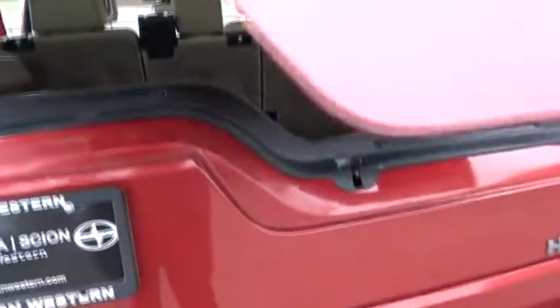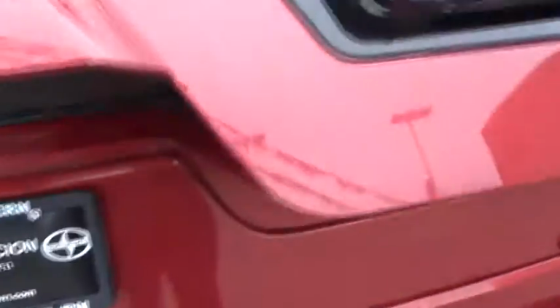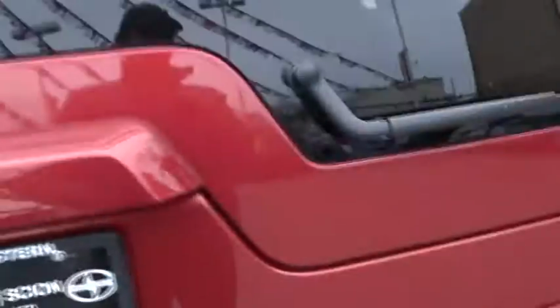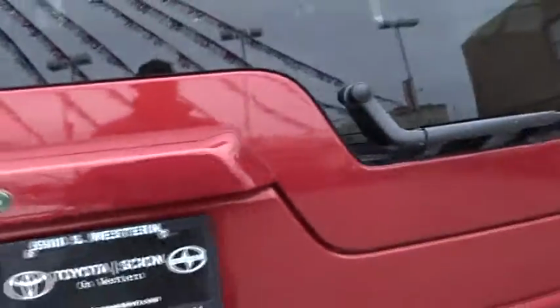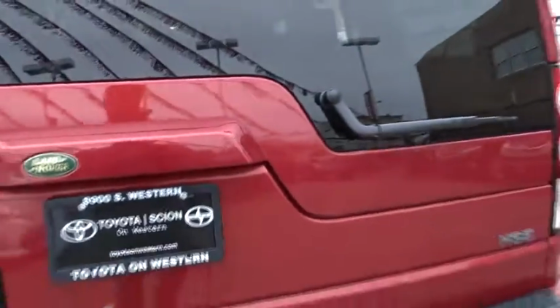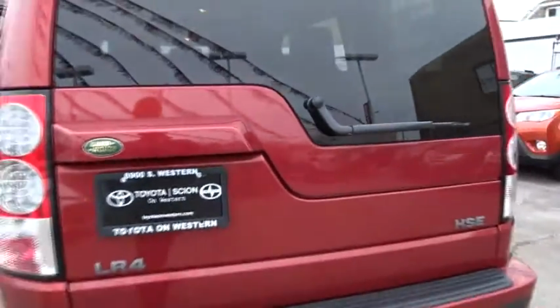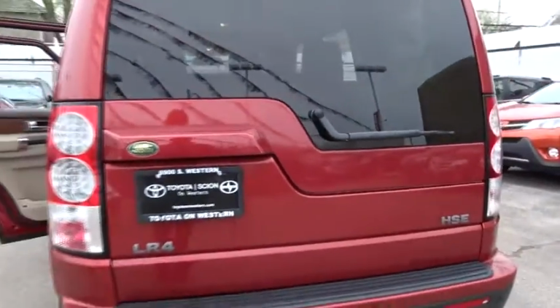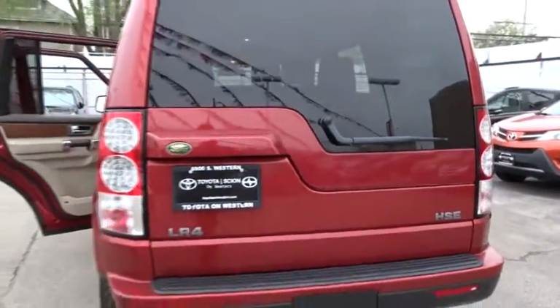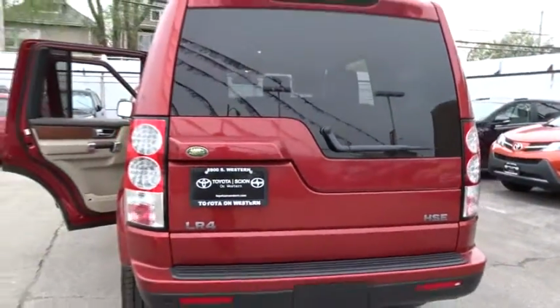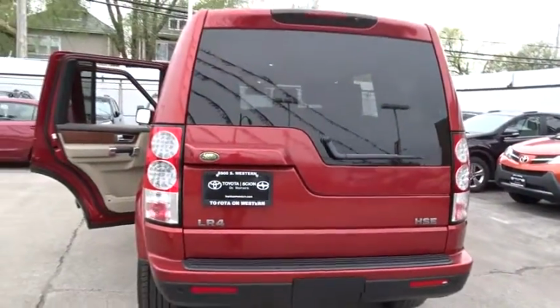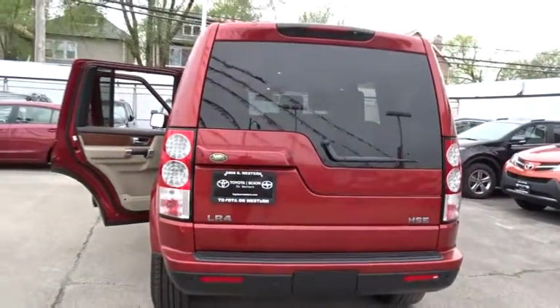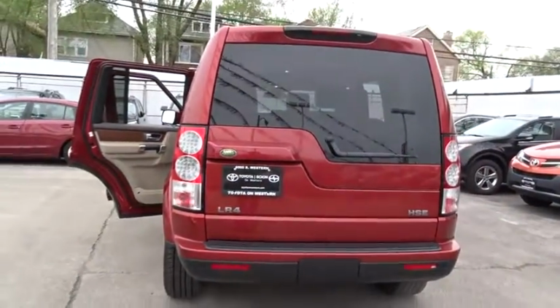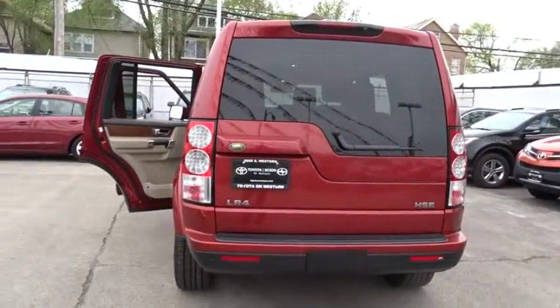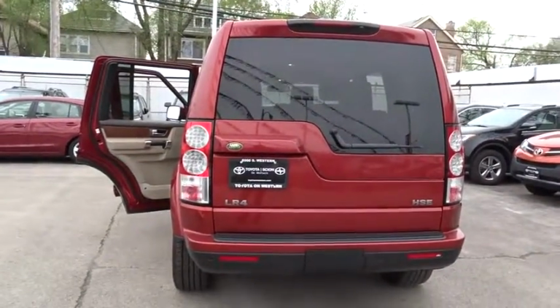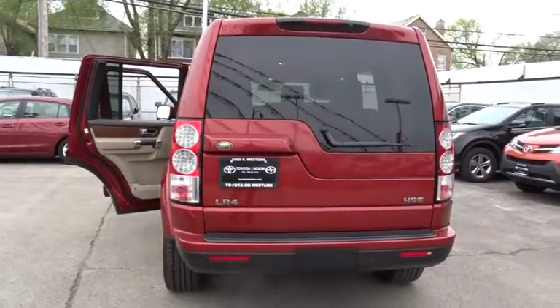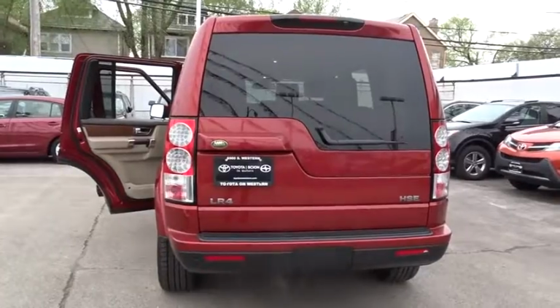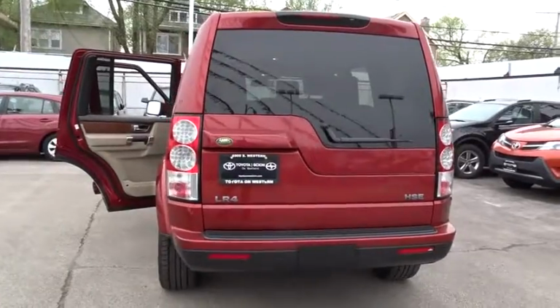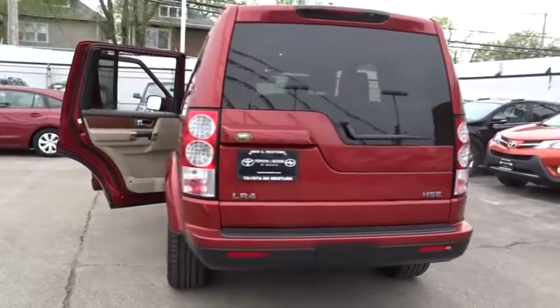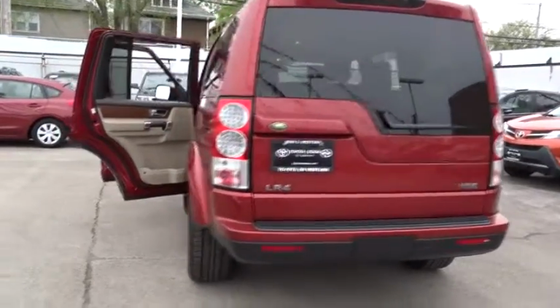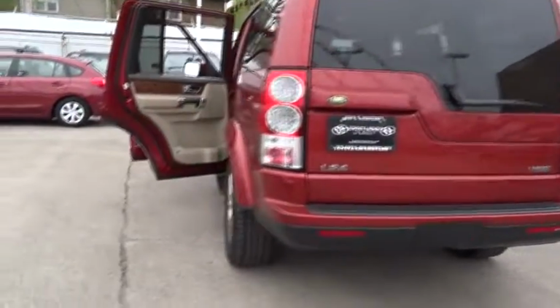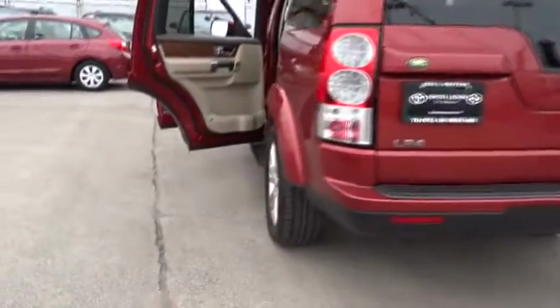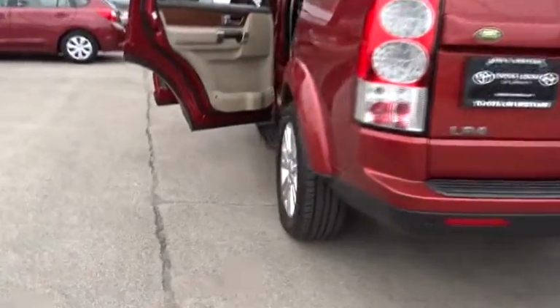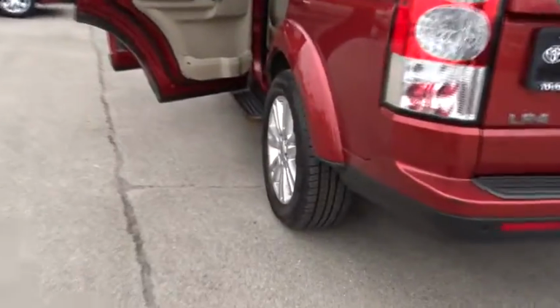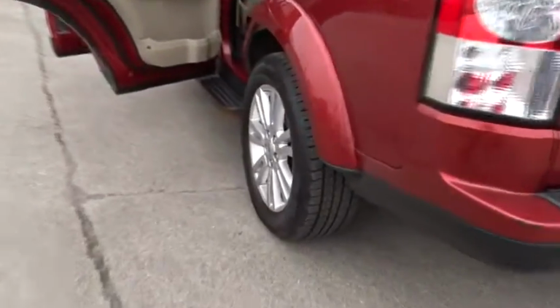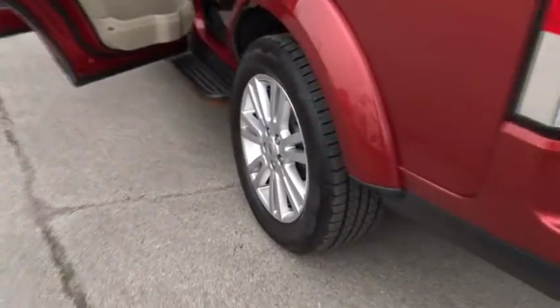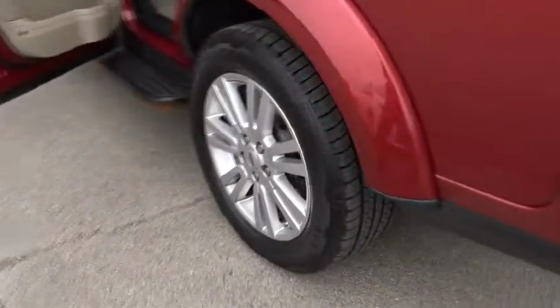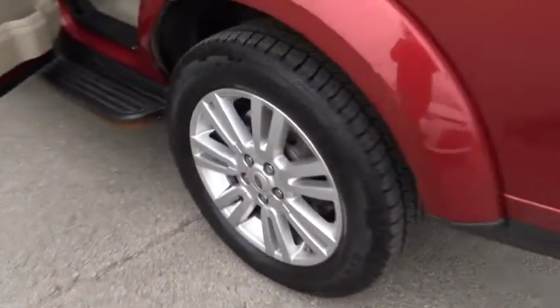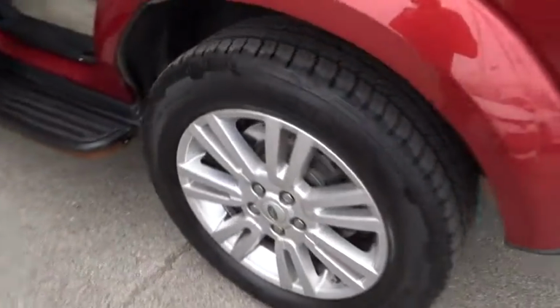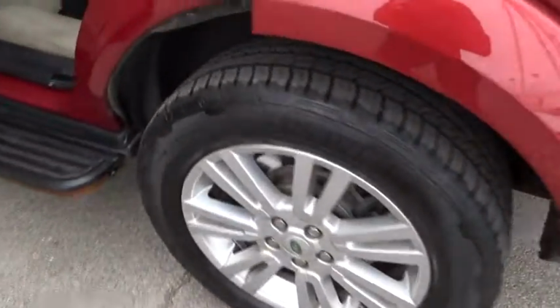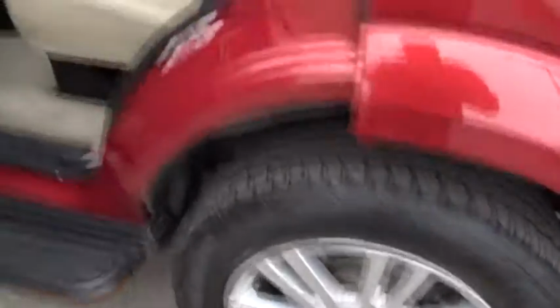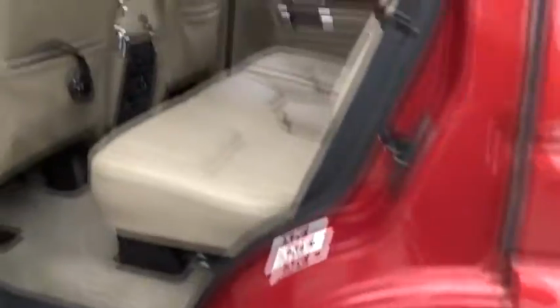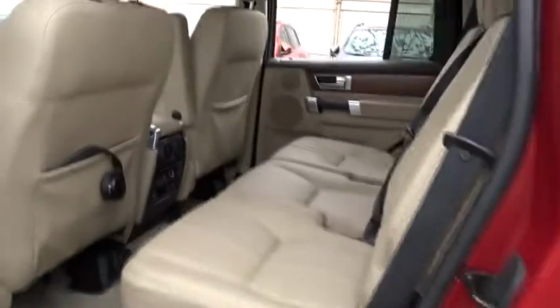Stability control, traction control, keyless entry, CD changer, power passenger seat, navigation system, anti-lock braking system, all-wheel drive.